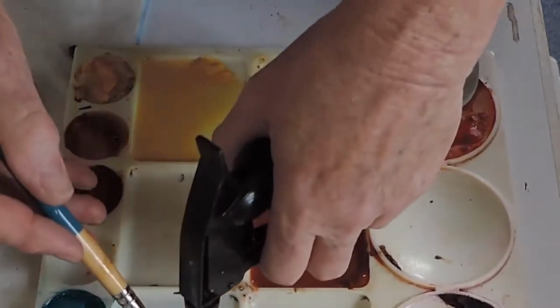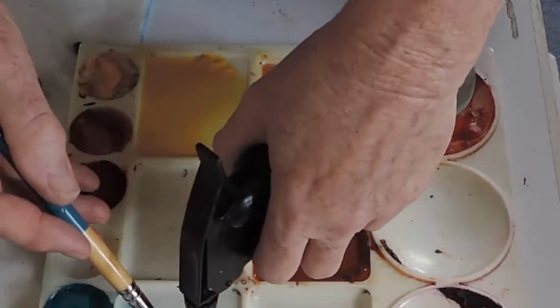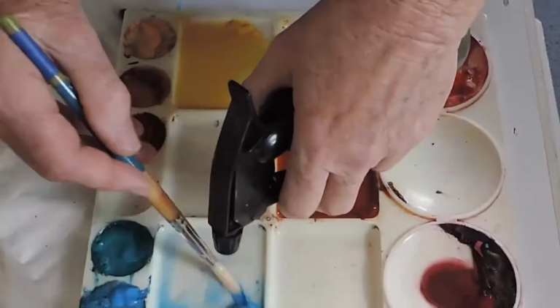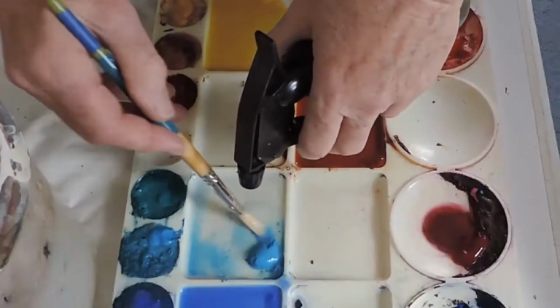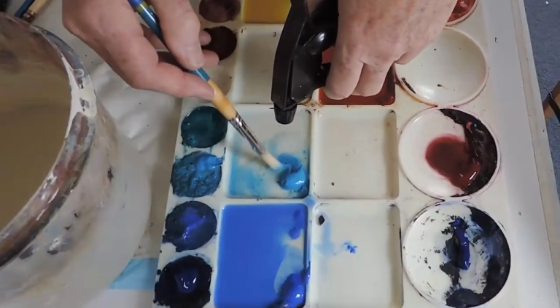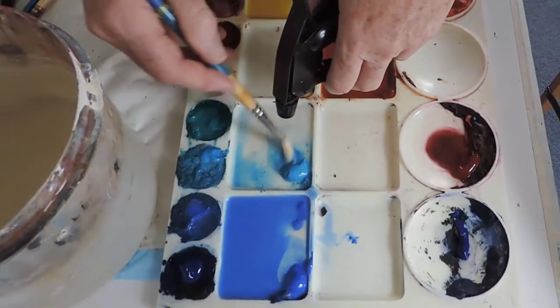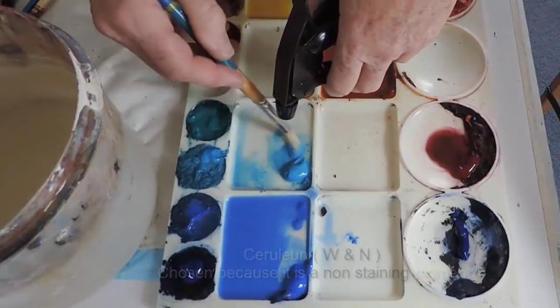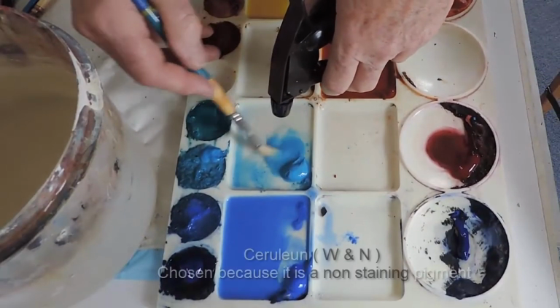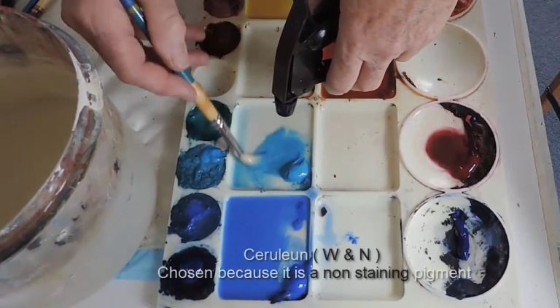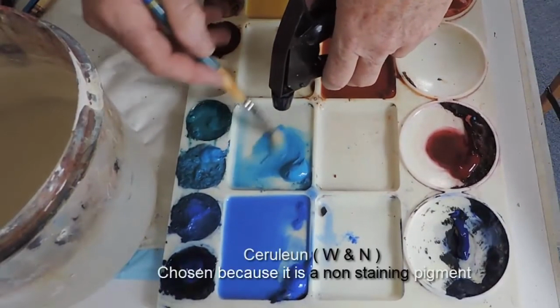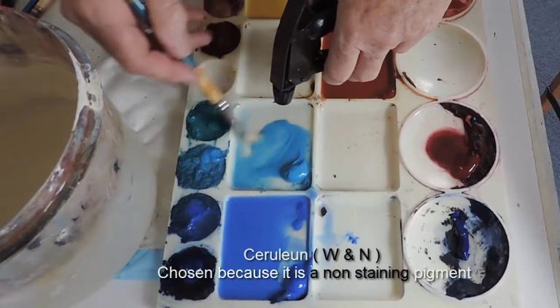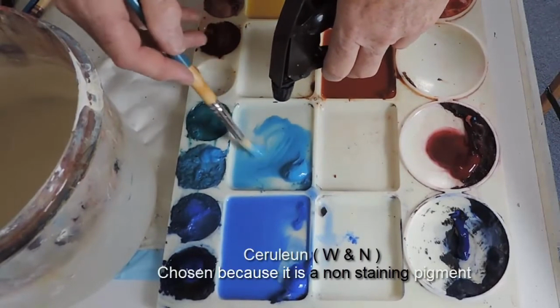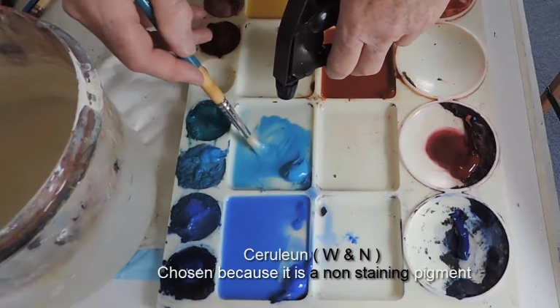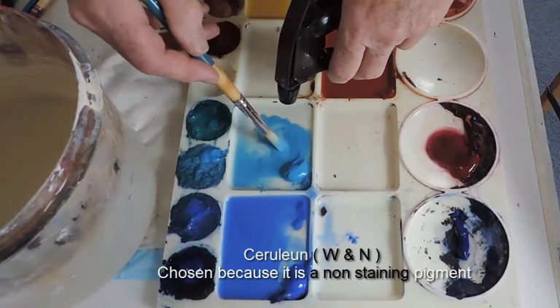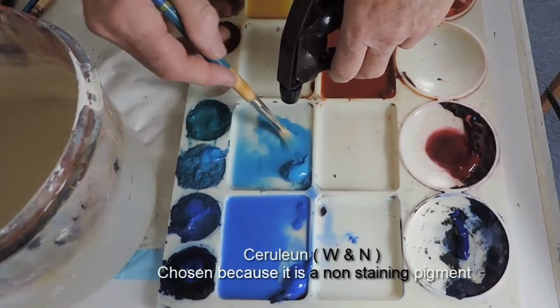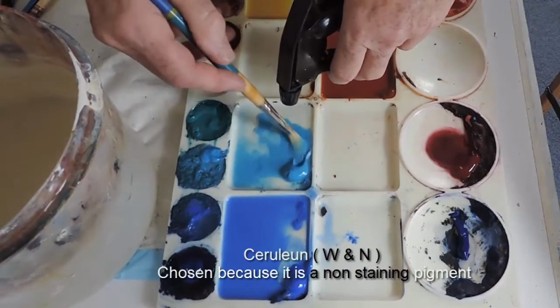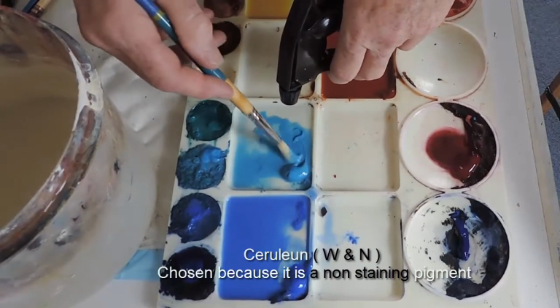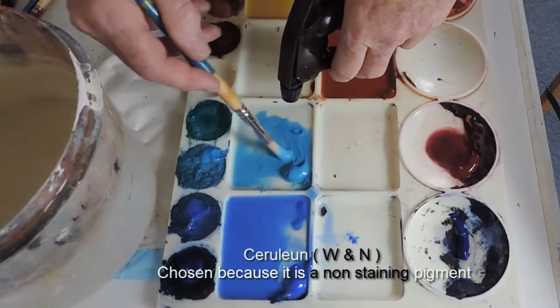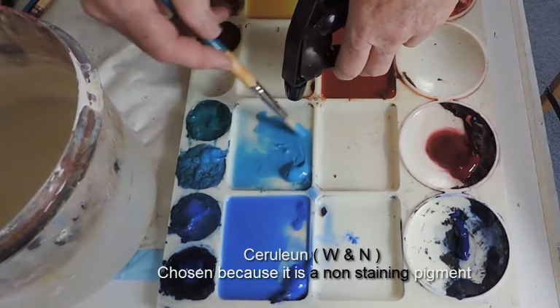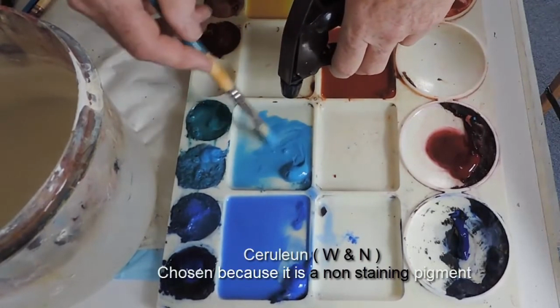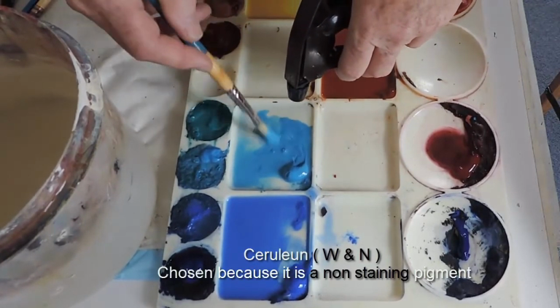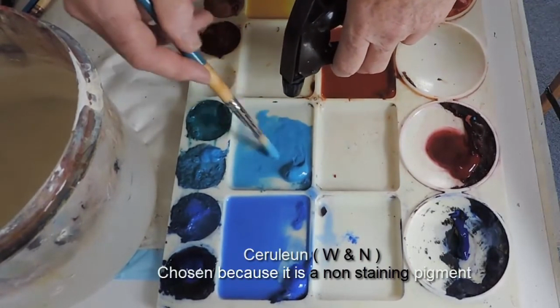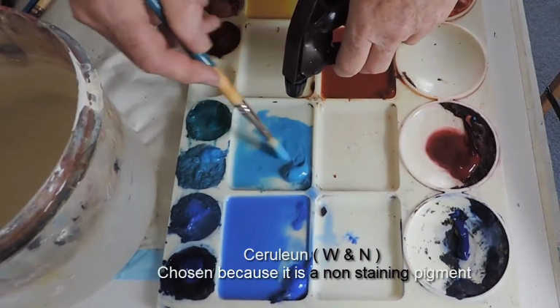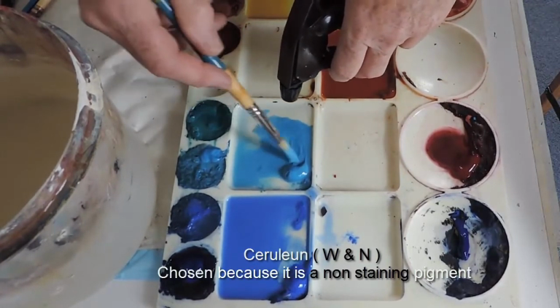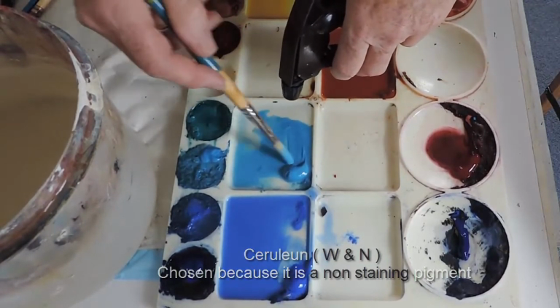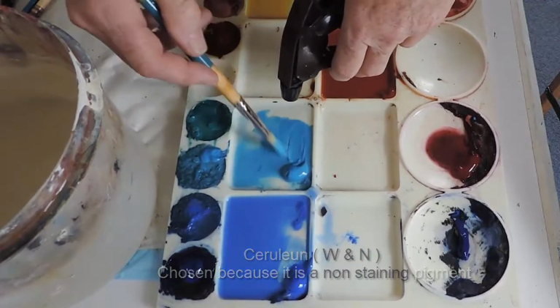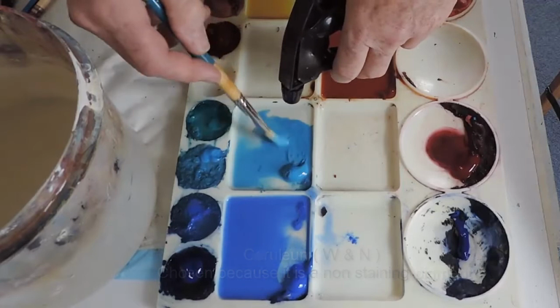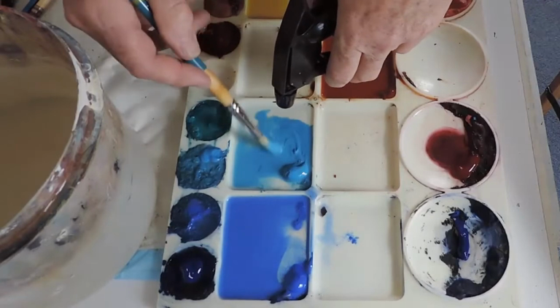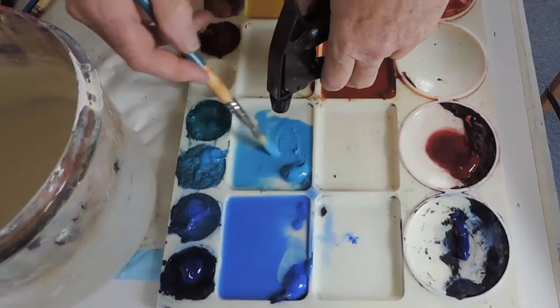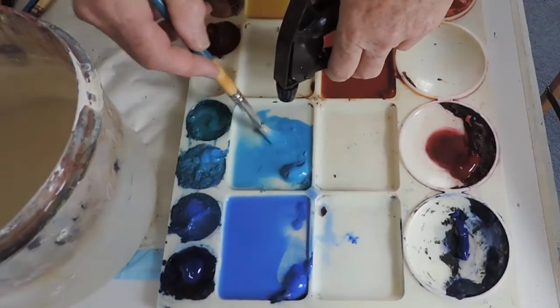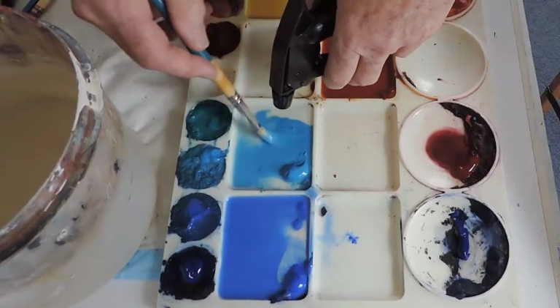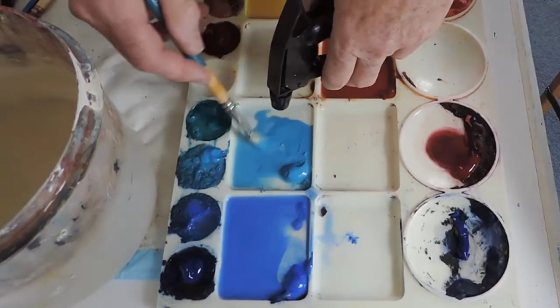It doesn't work quite the same with the blues because they have inherently different characteristics. Moving into my cerulean, which also has a slightly heavier pigment, as it is not a brand that has a phthalo base for this colour.